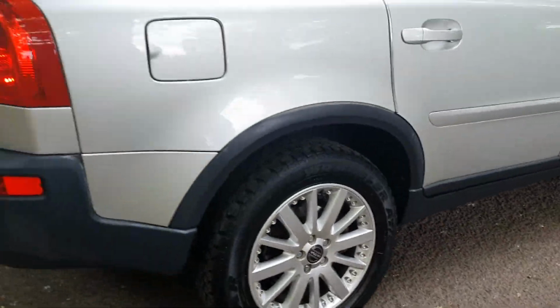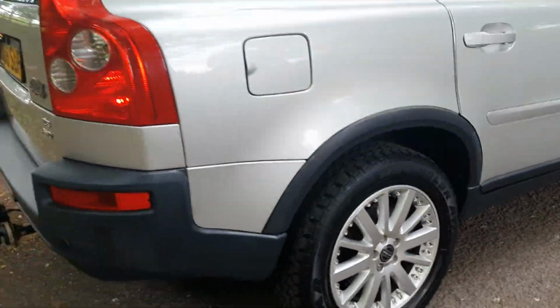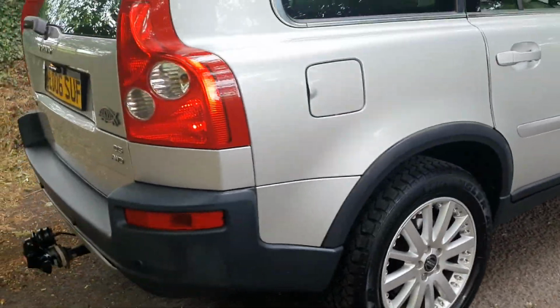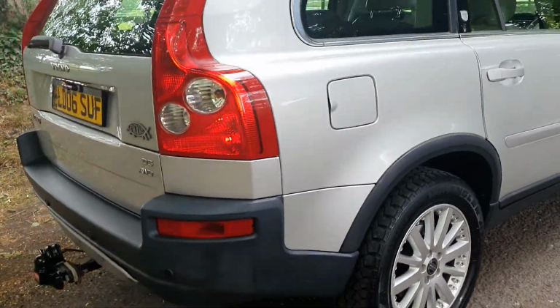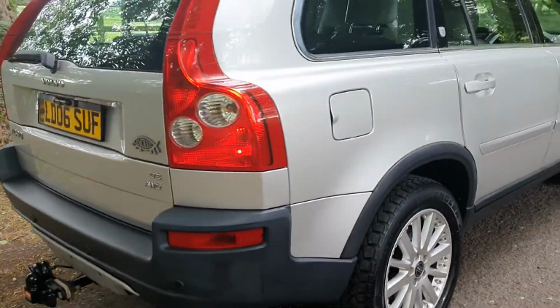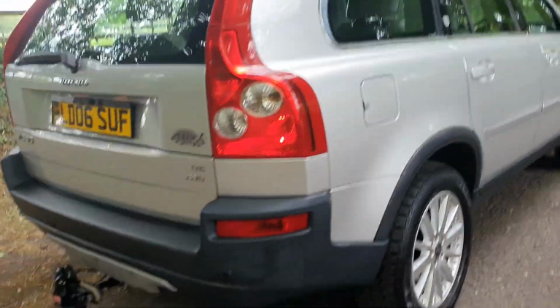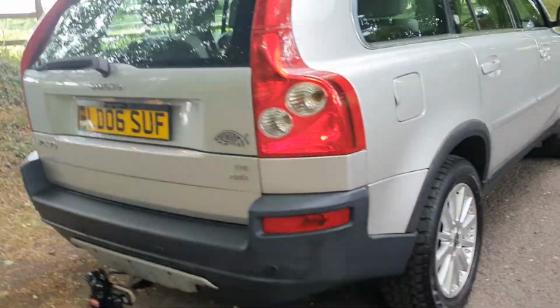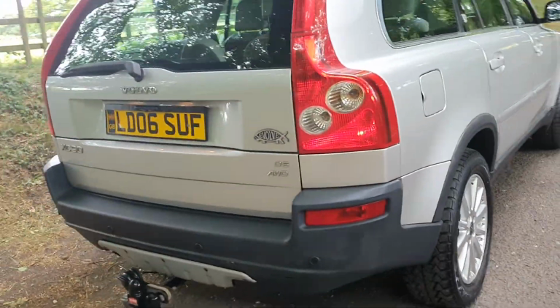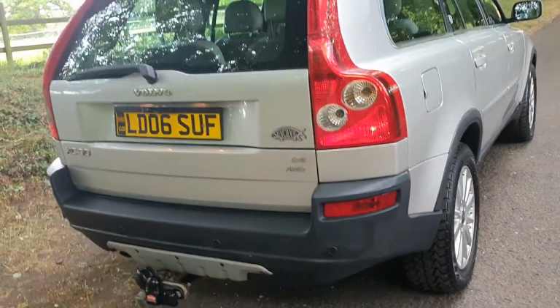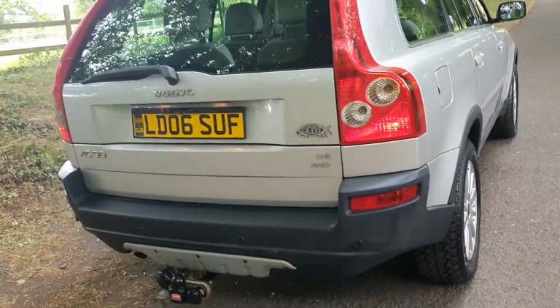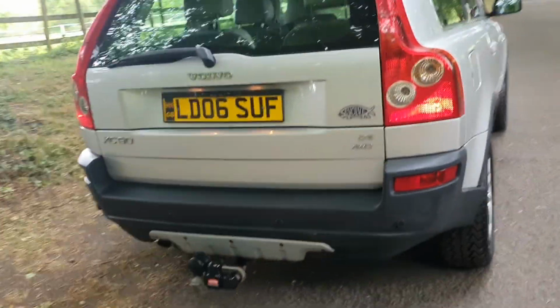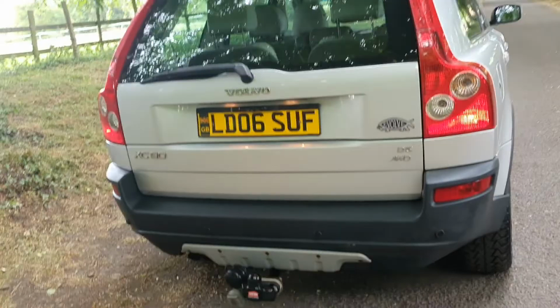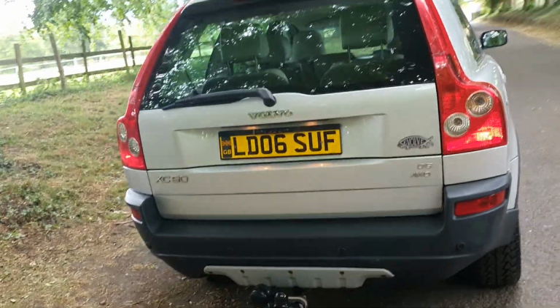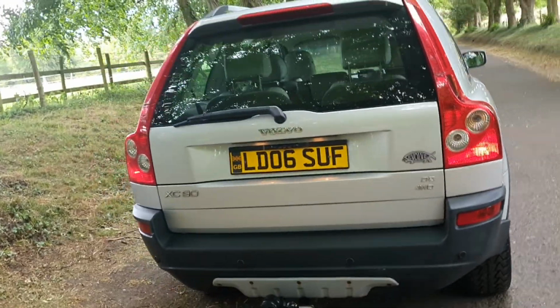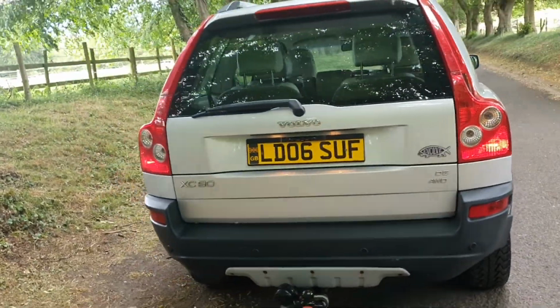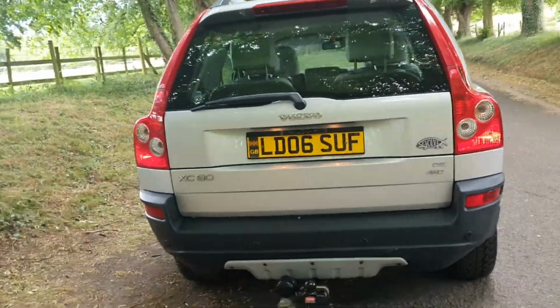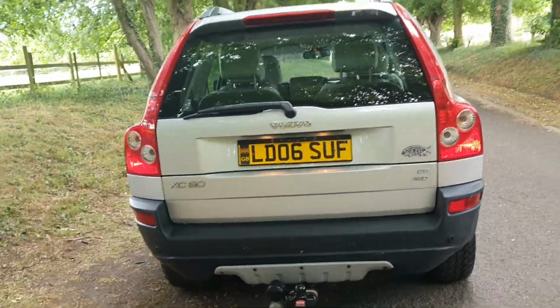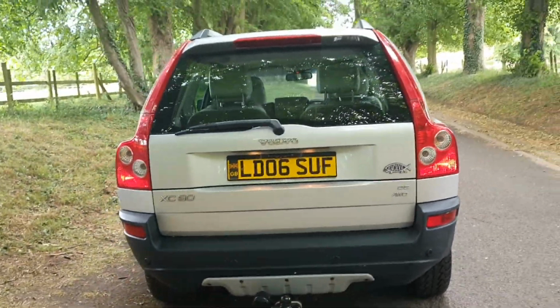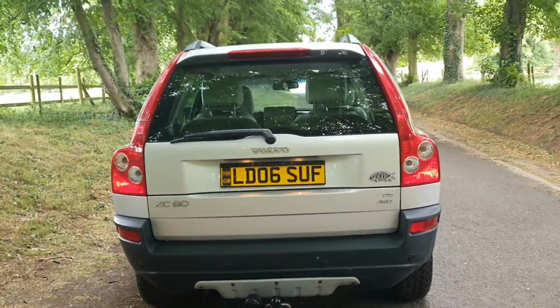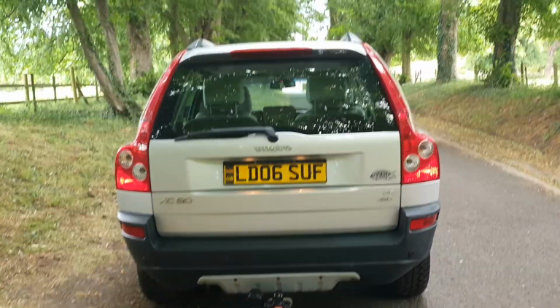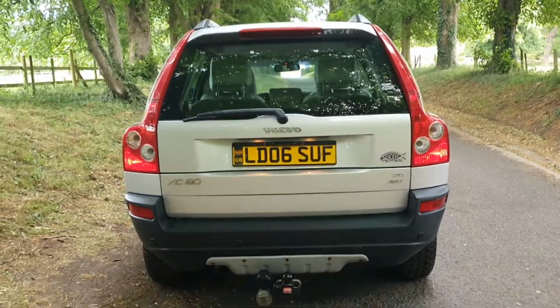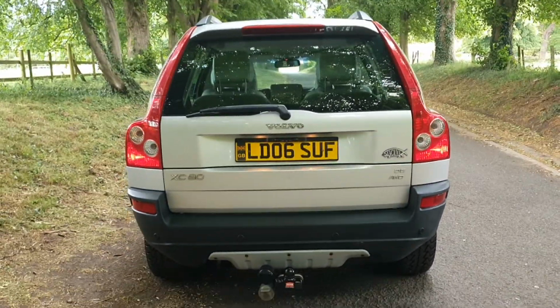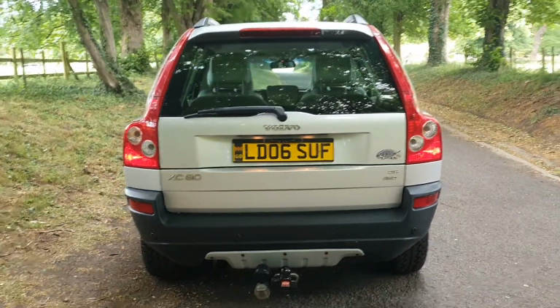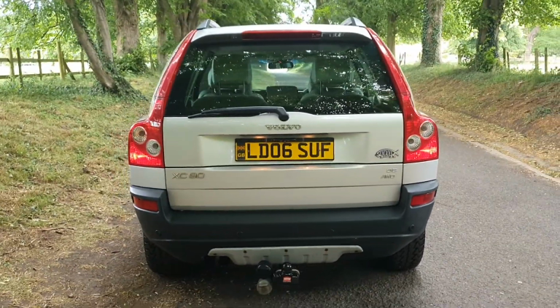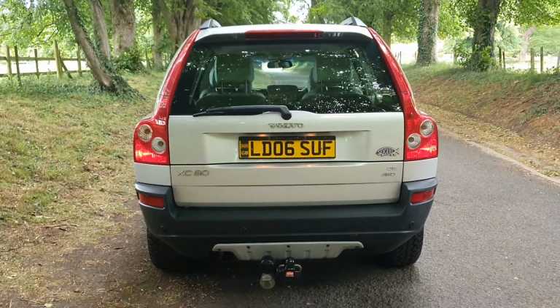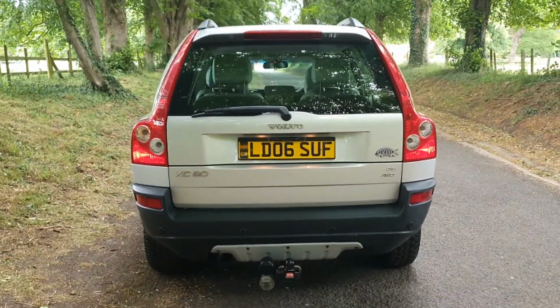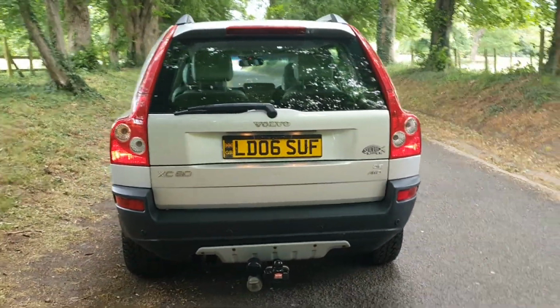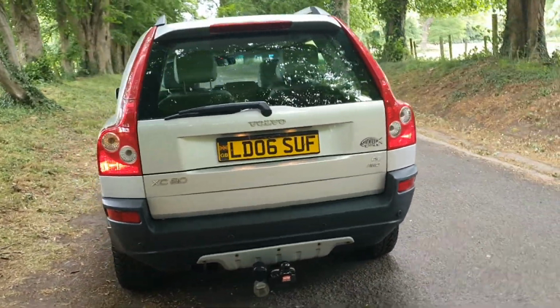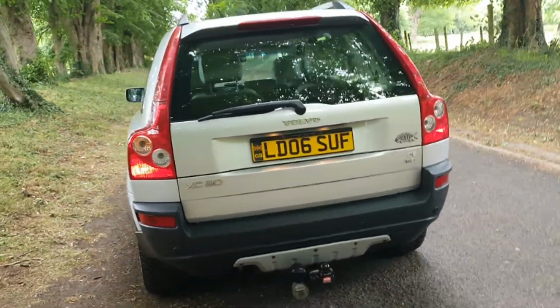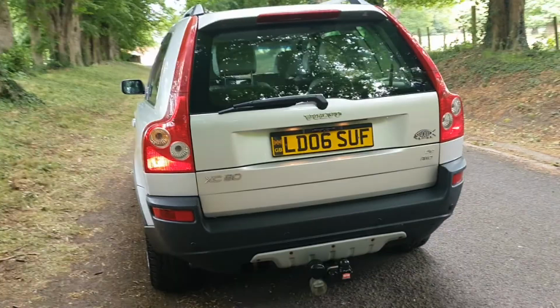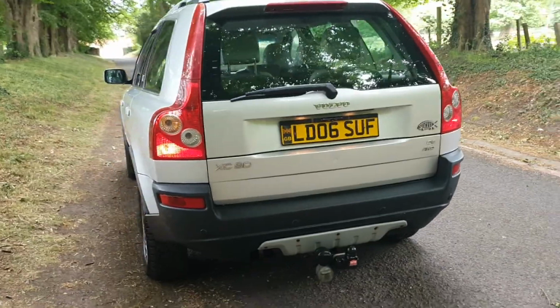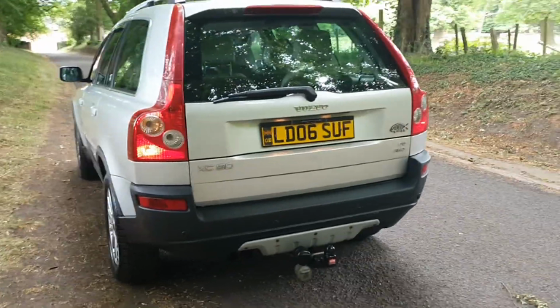It goes through the gears — it really is a very straightforward vehicle. We took it in part exchange. Excellent value for money.